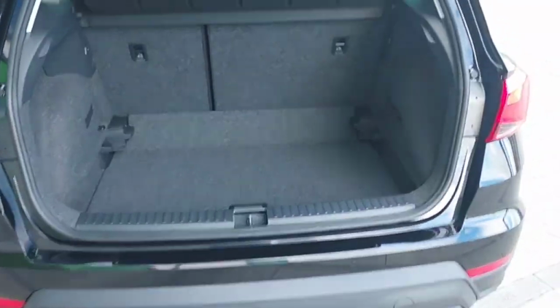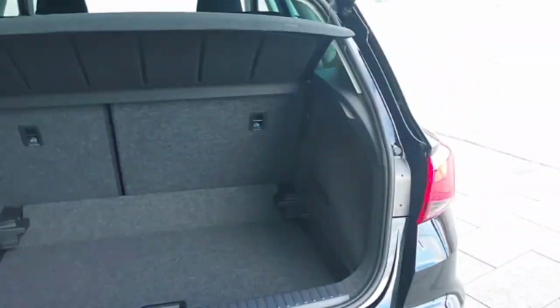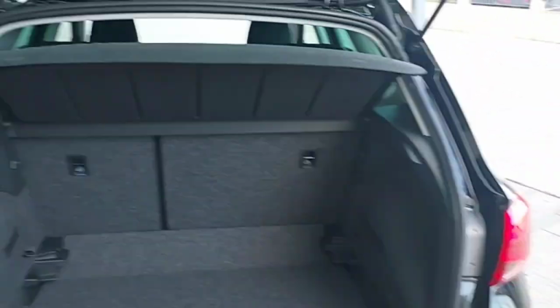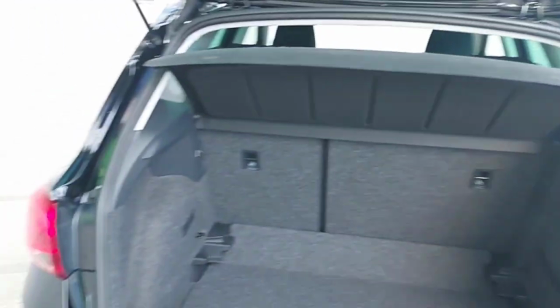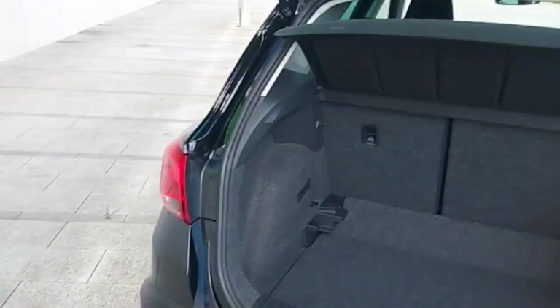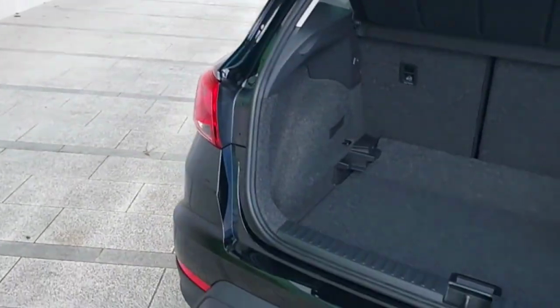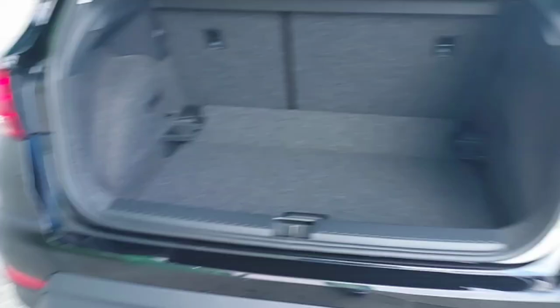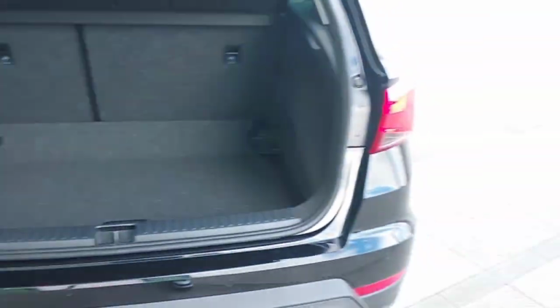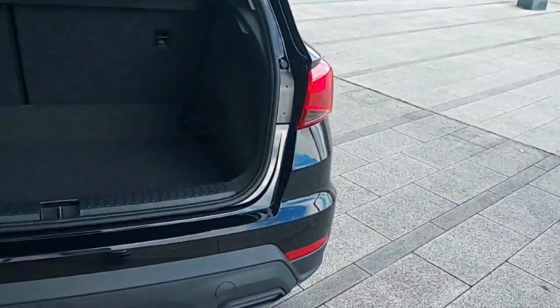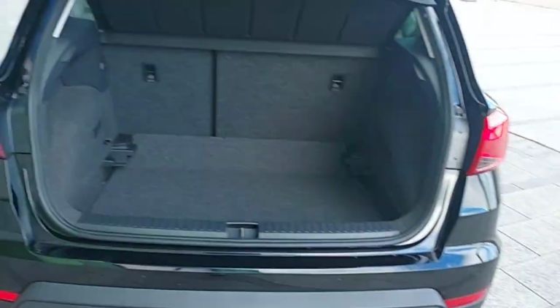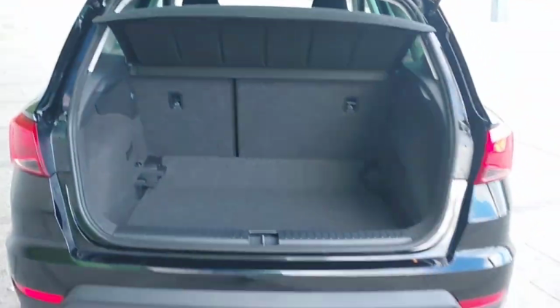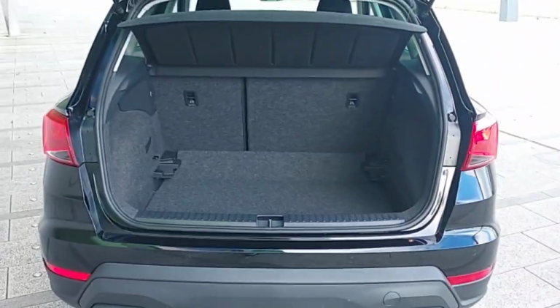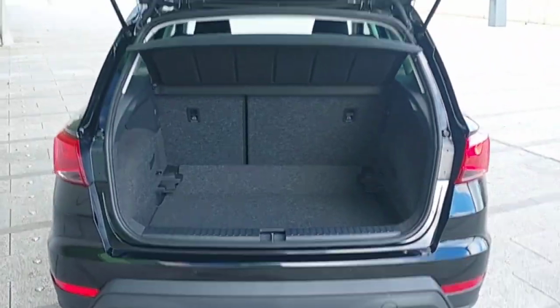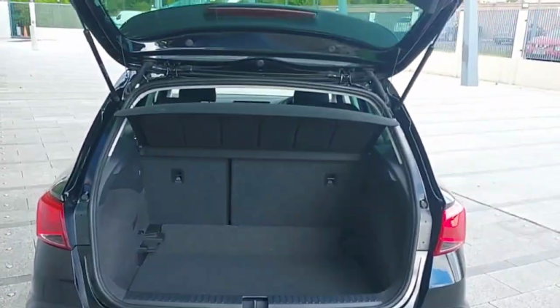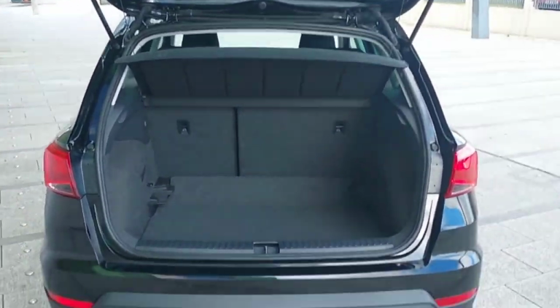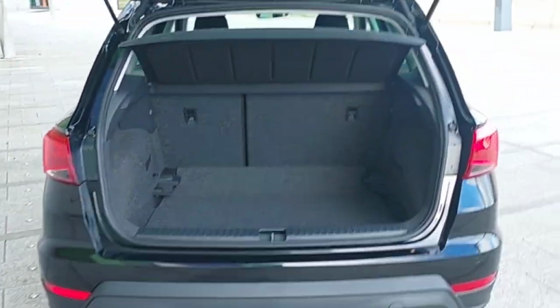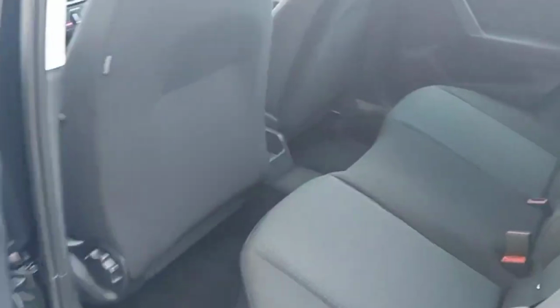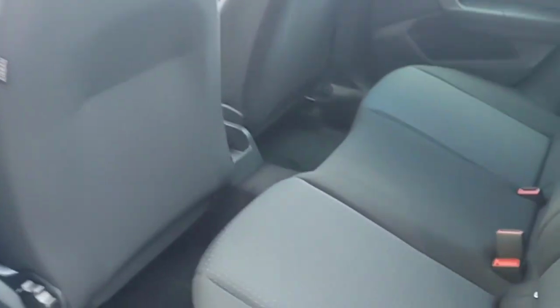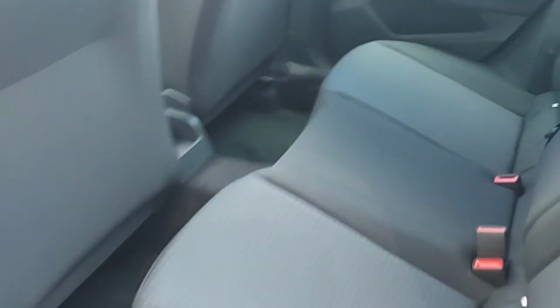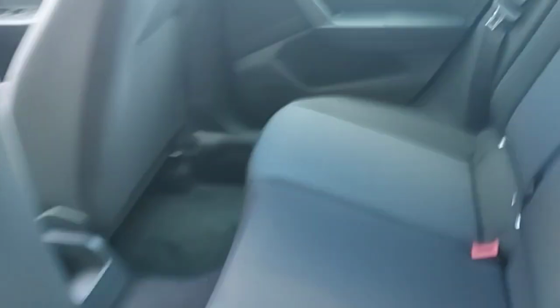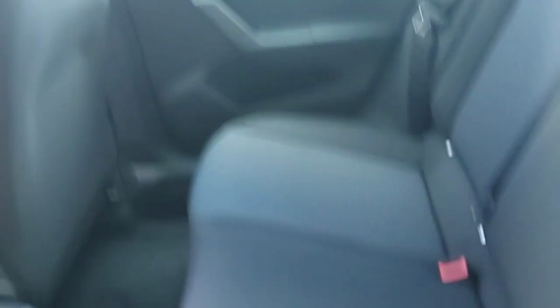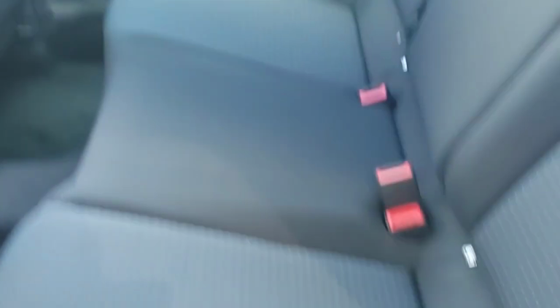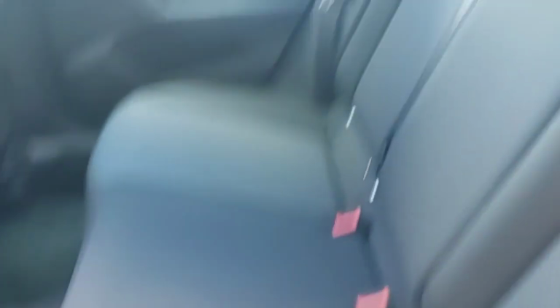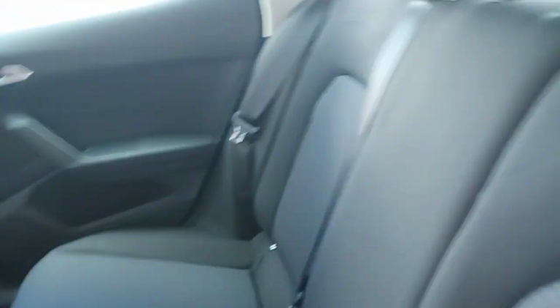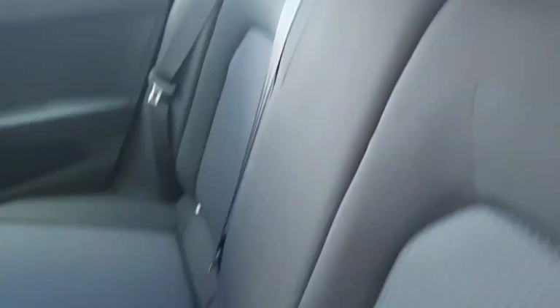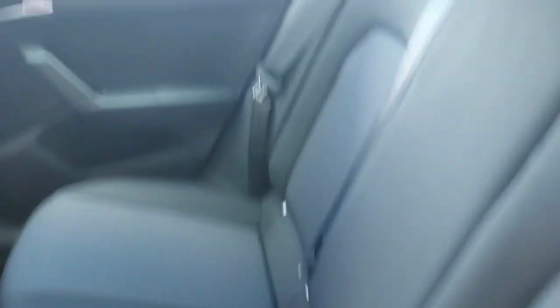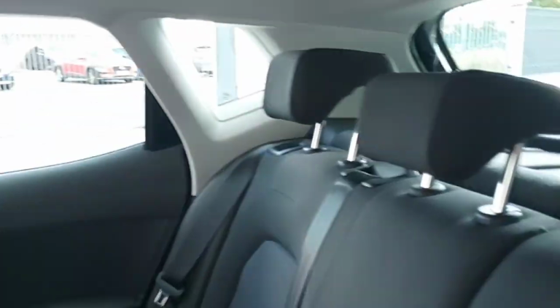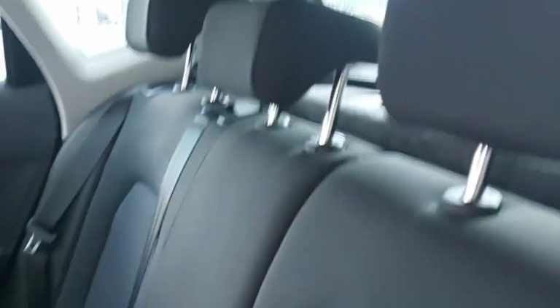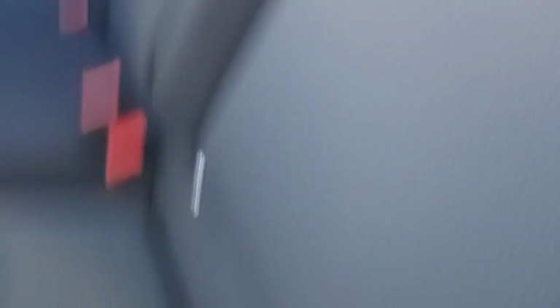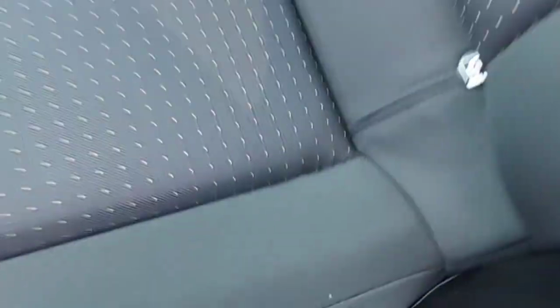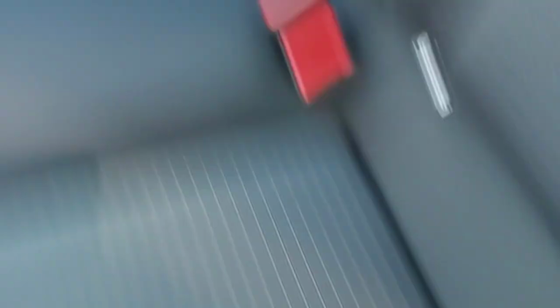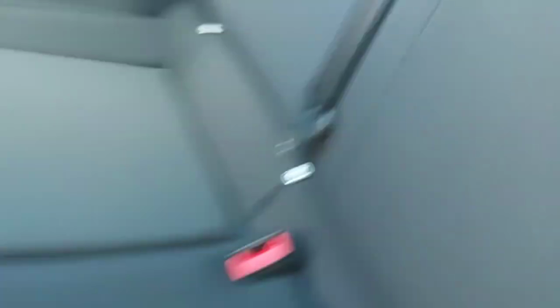And this is the boot of the car. And this is the back of the car. As you can see, all-black seats with adjustable headrests and cloth seats as well.